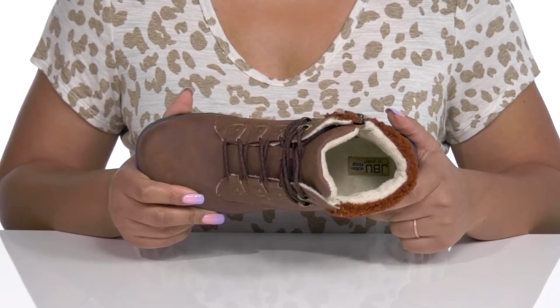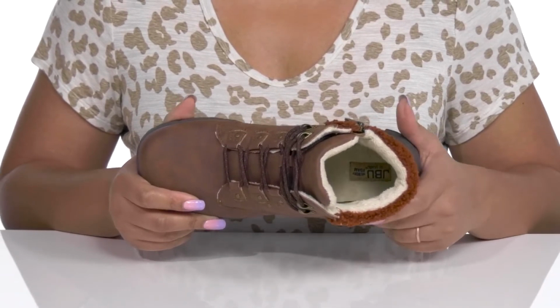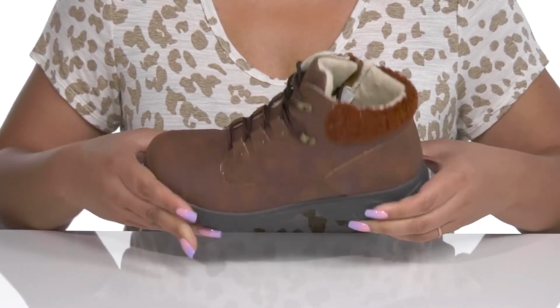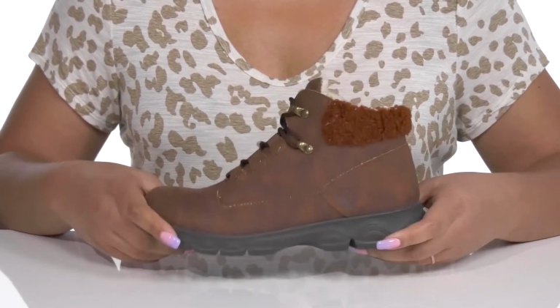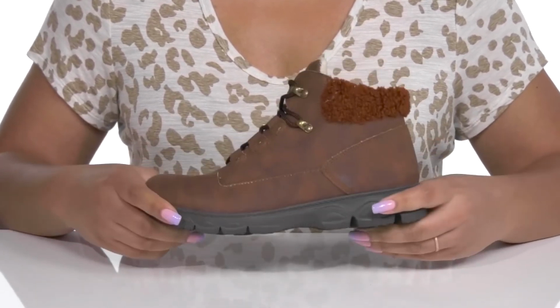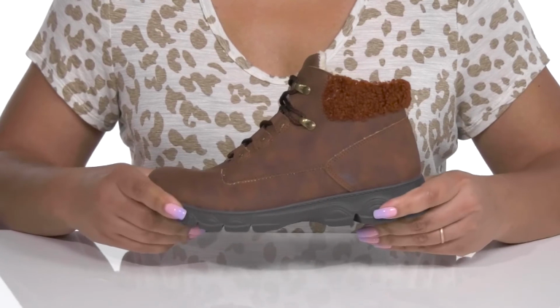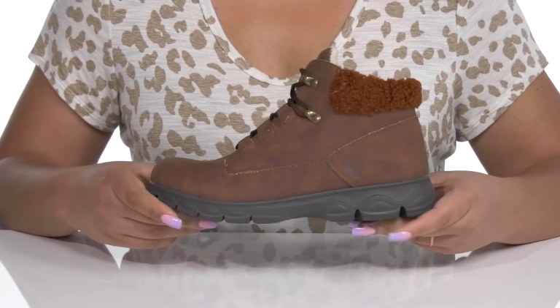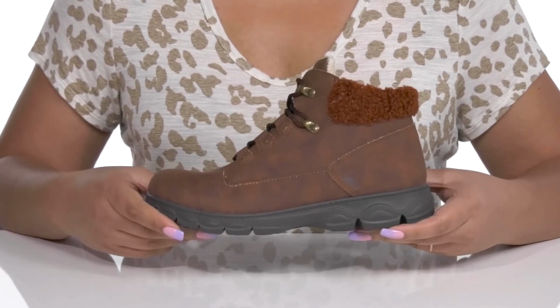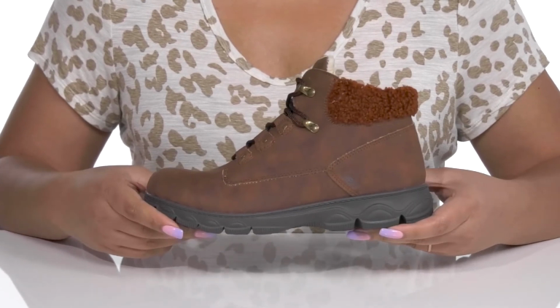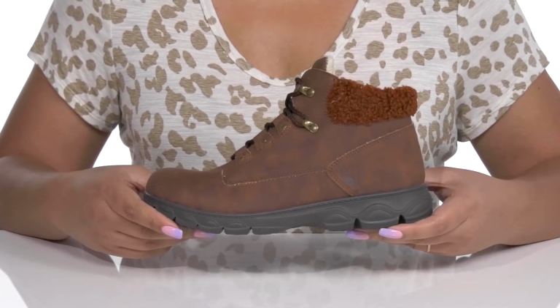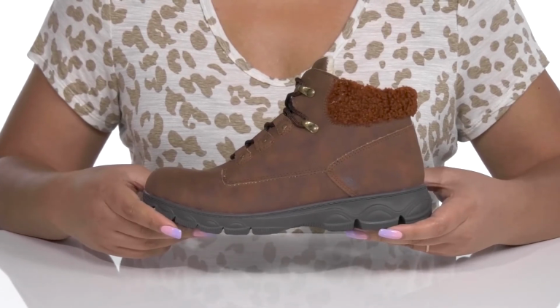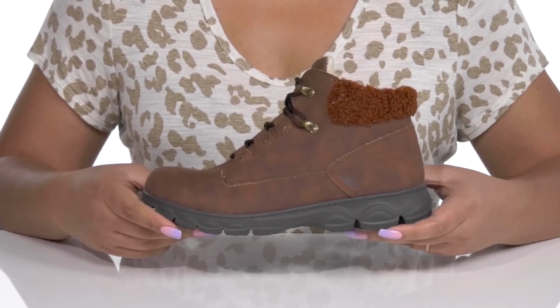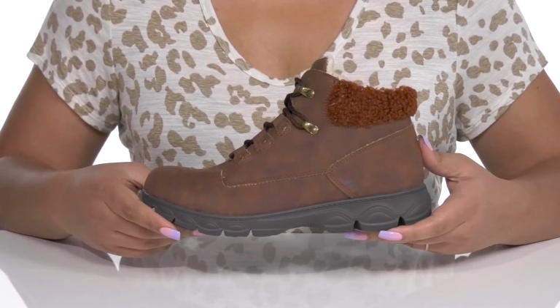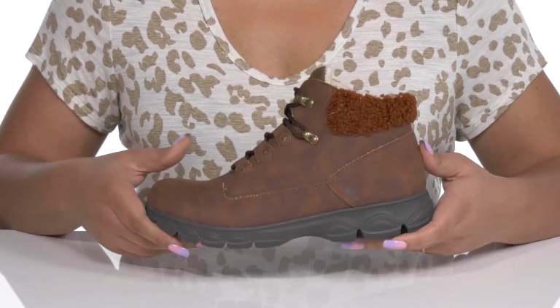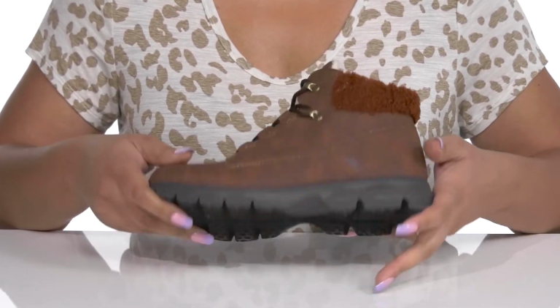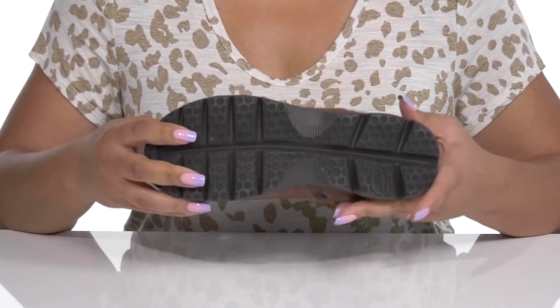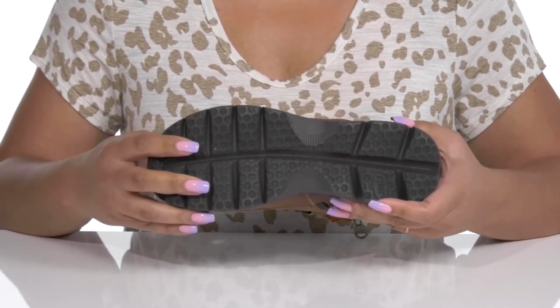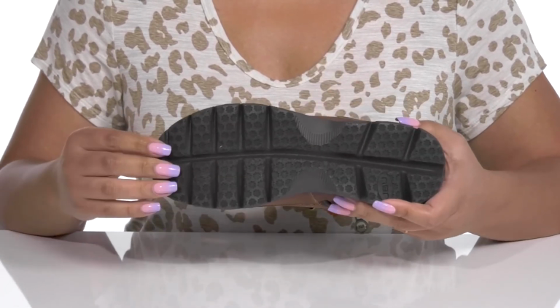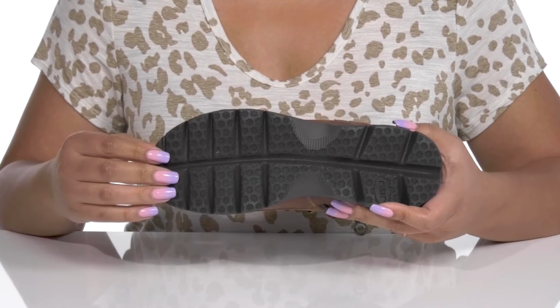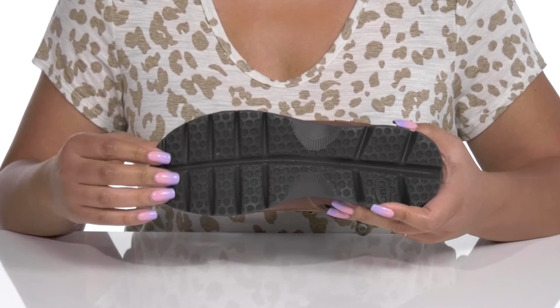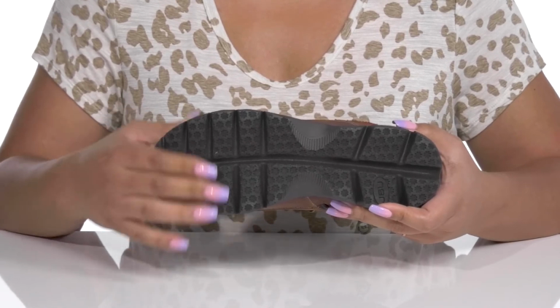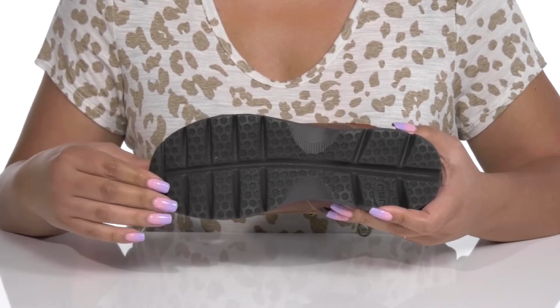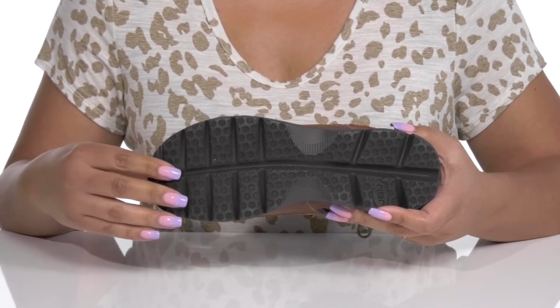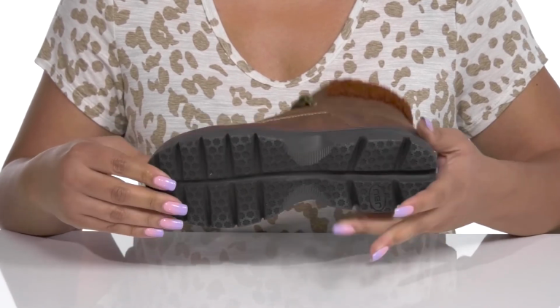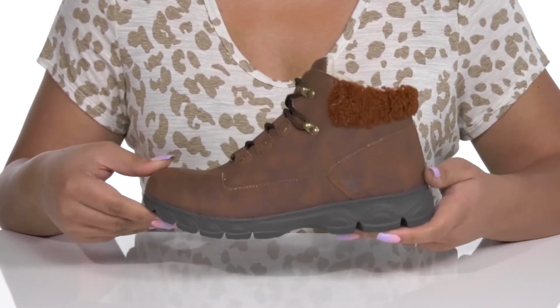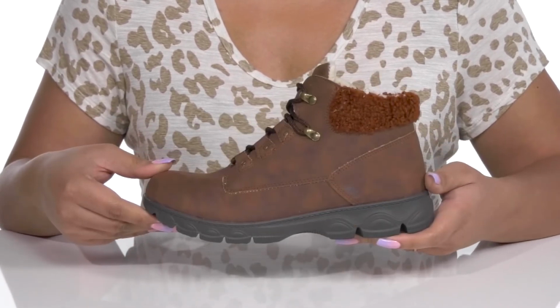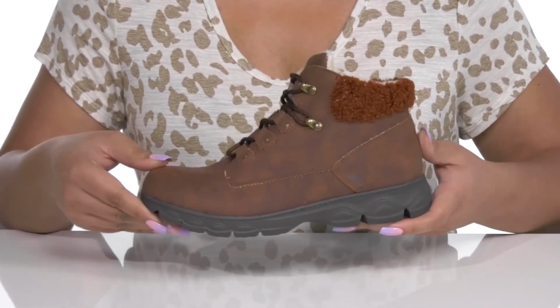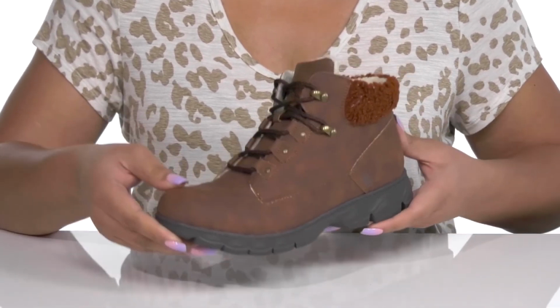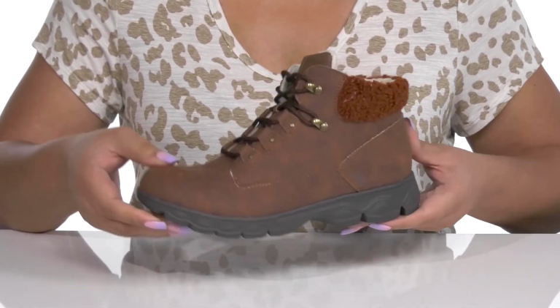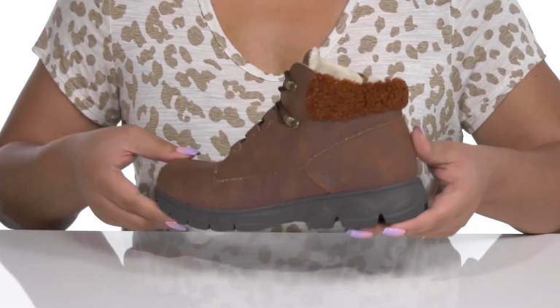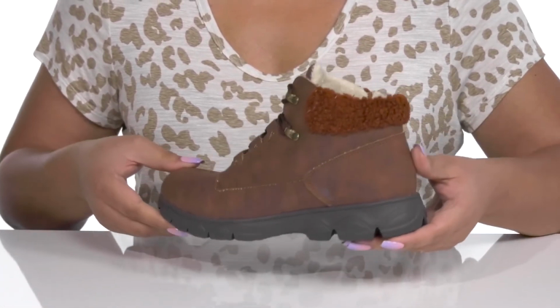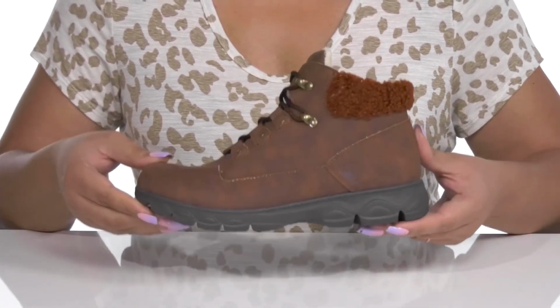They're lightweight with a sturdy and durable build that's made to last, all on top of a durable leather and man-made outsole that is textured to give you the best grip. Show these off with your favorite pair of denim.